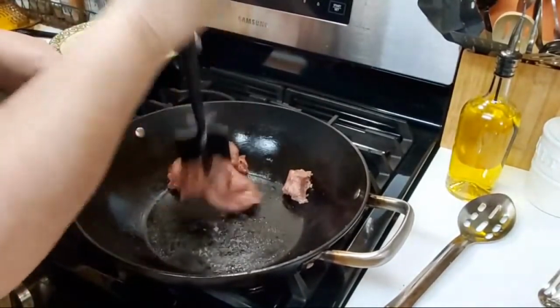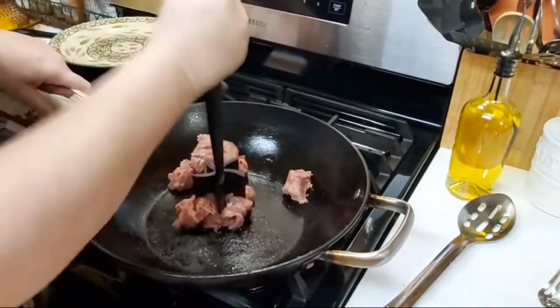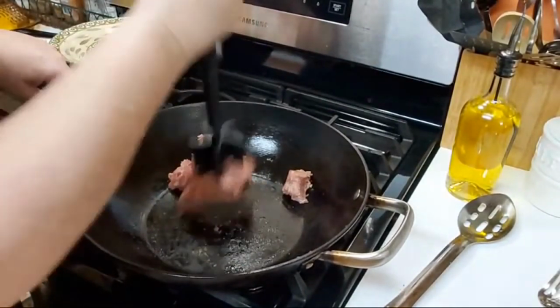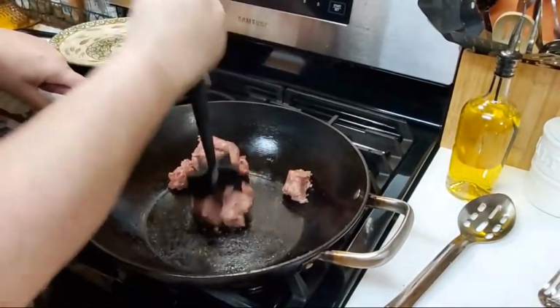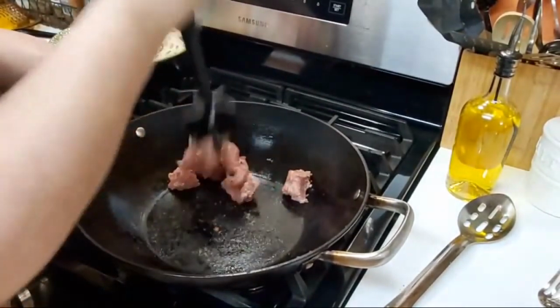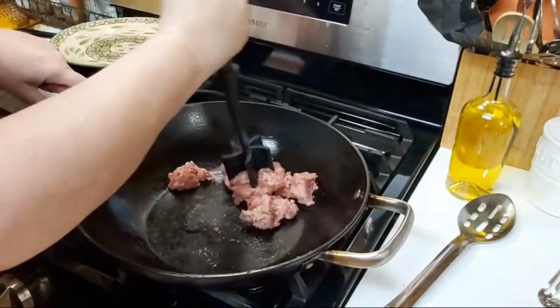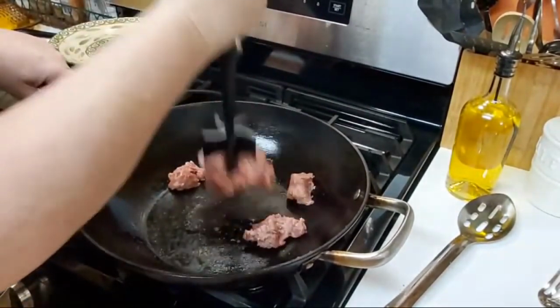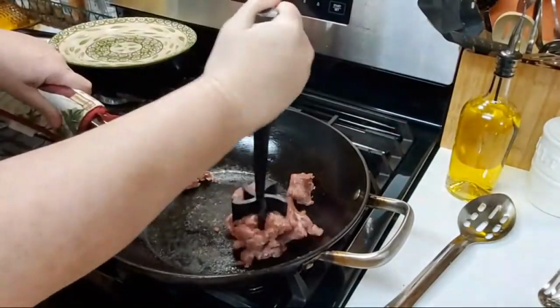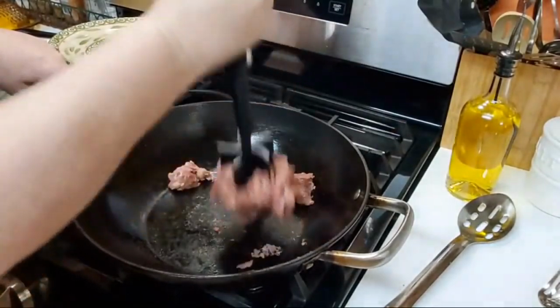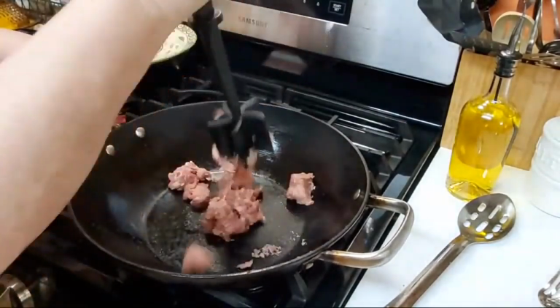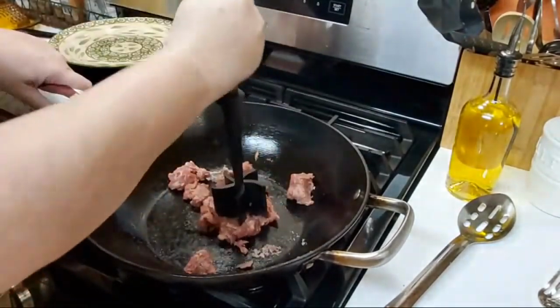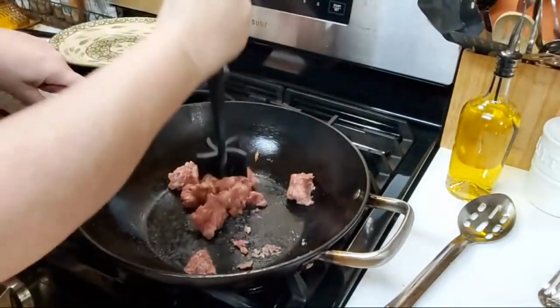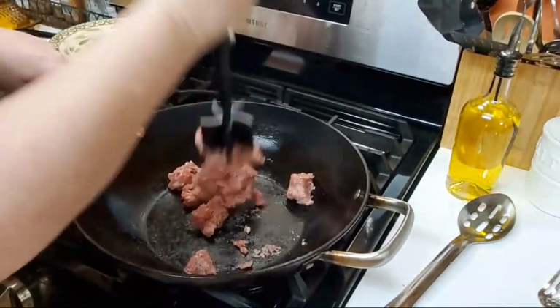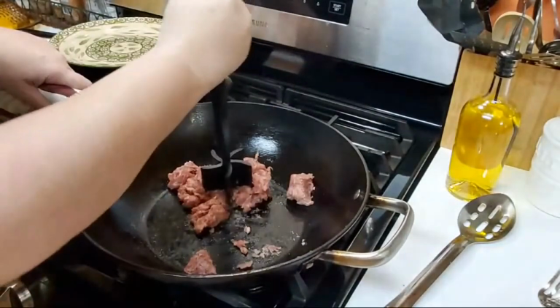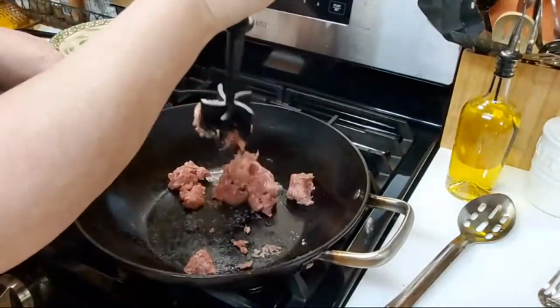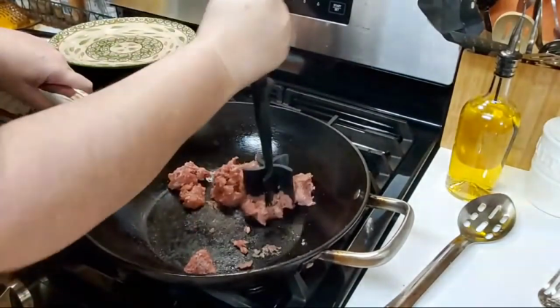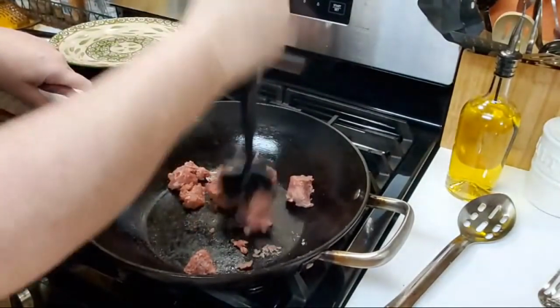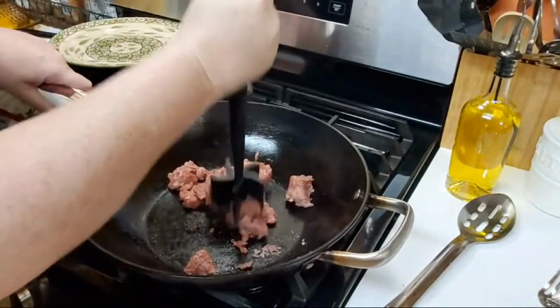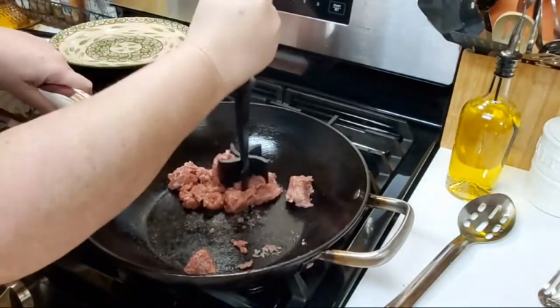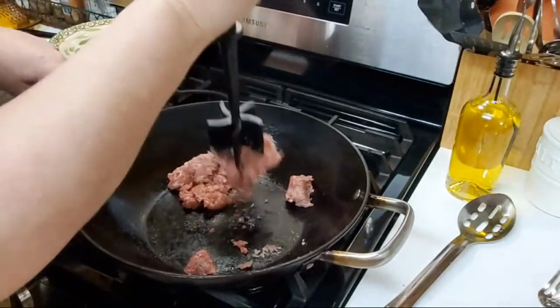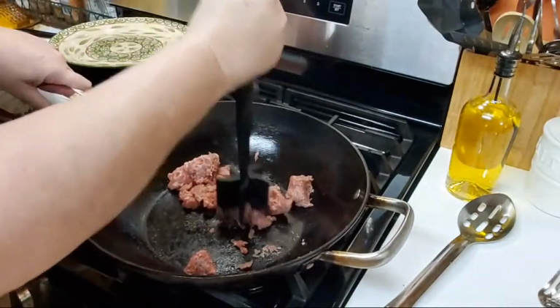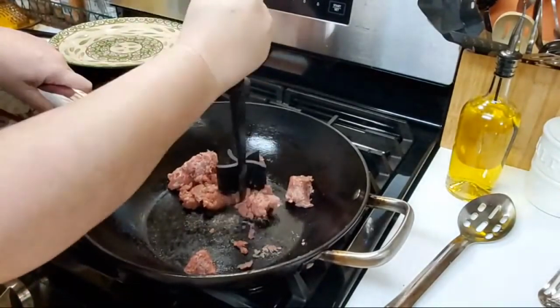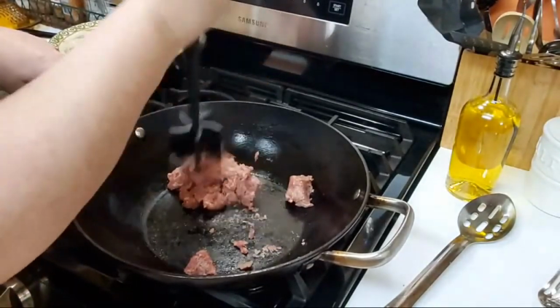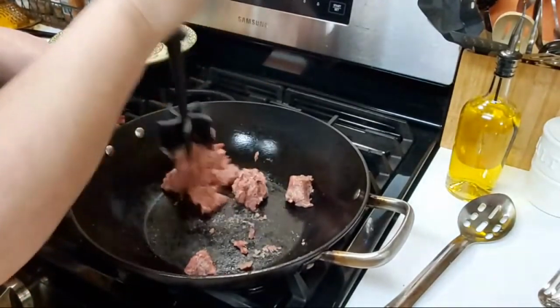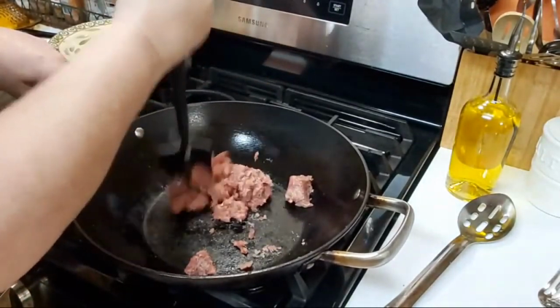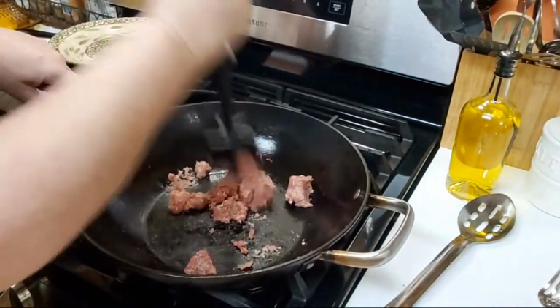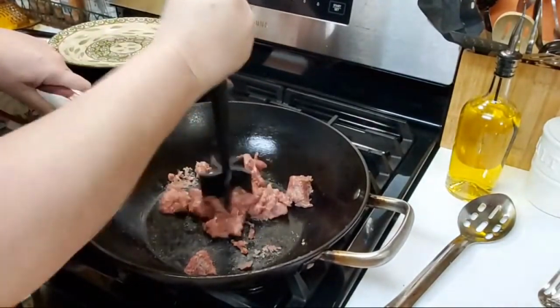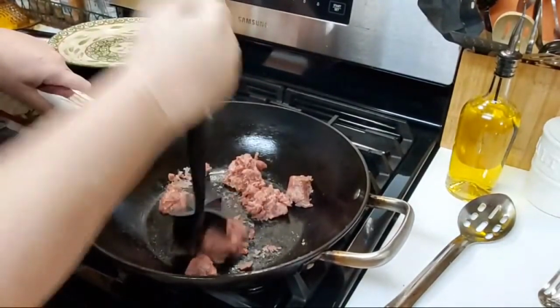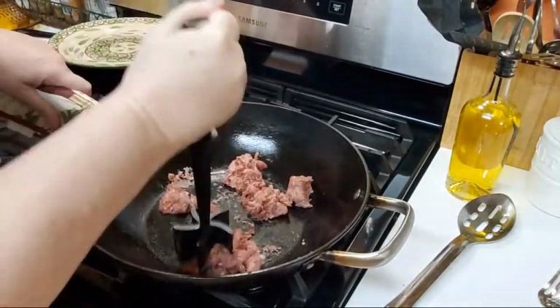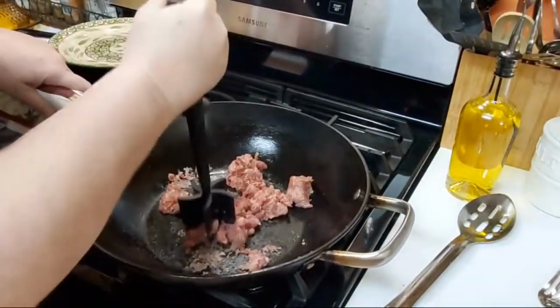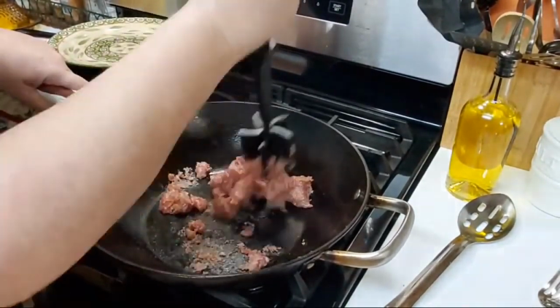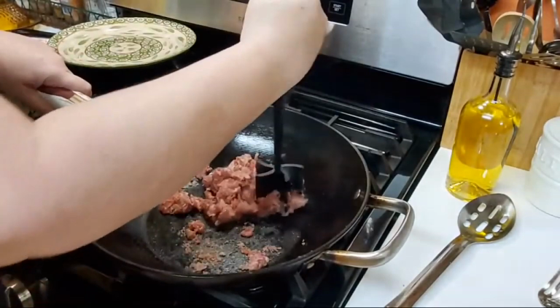This is a ground beef separator. It's a Pampered Chef tool. It is on my utensils on my website if you want to get you one. It works really good to separate ground beef.